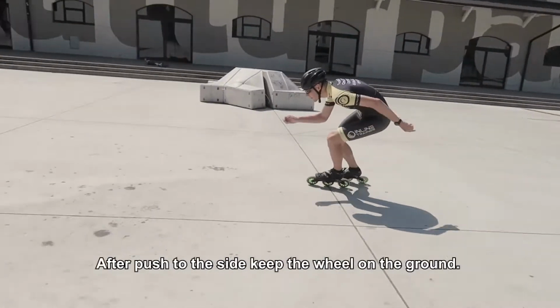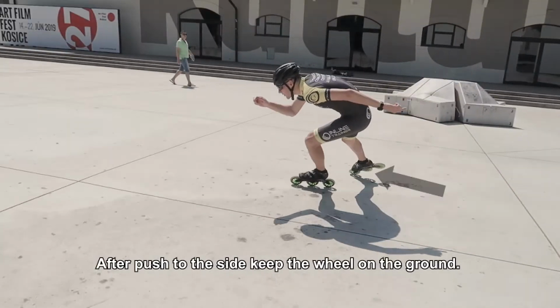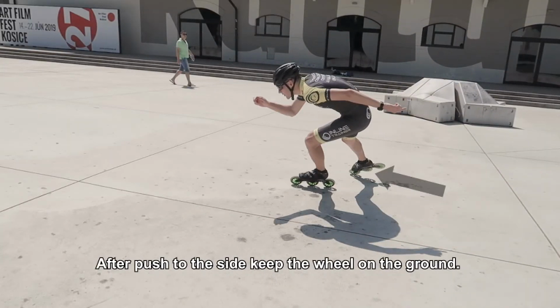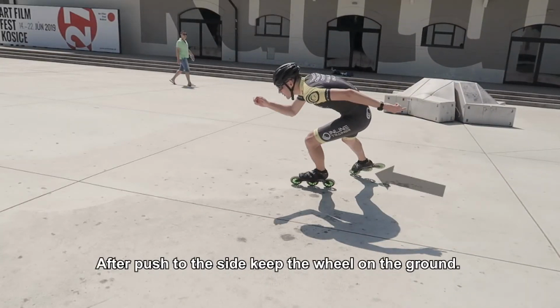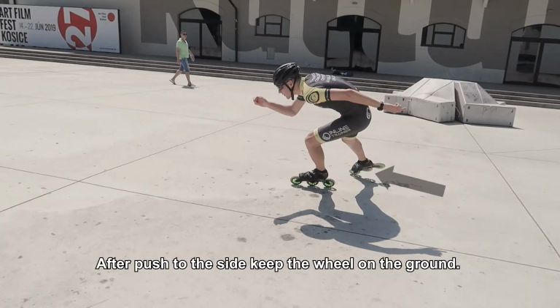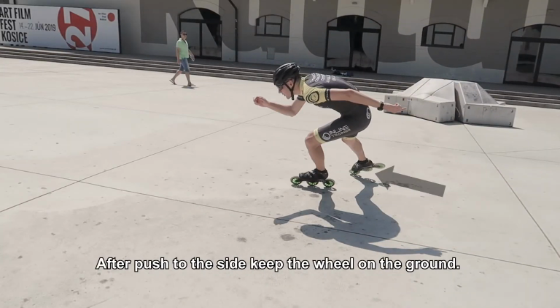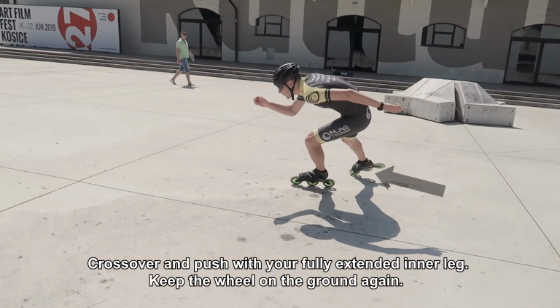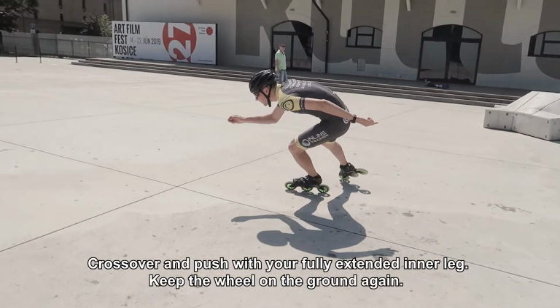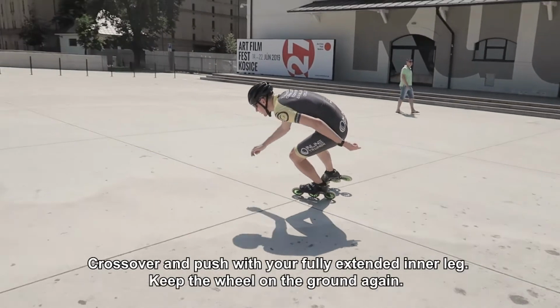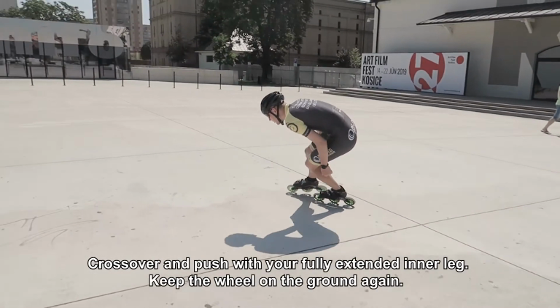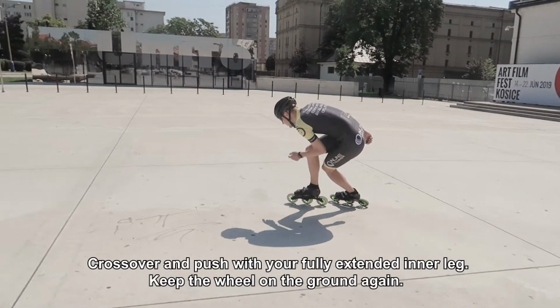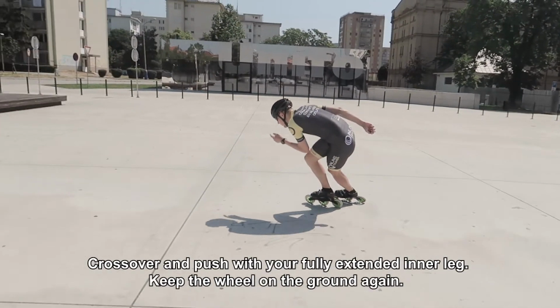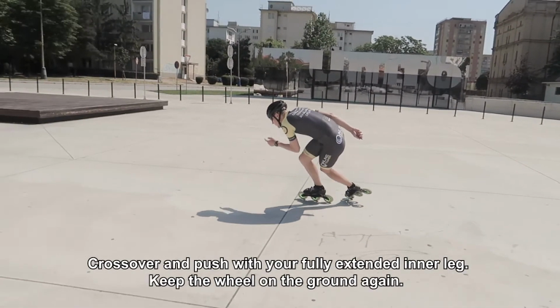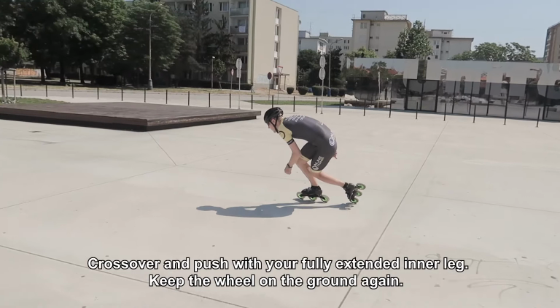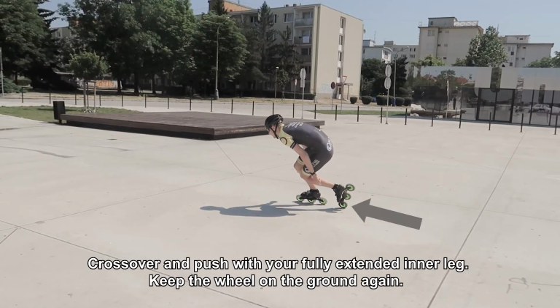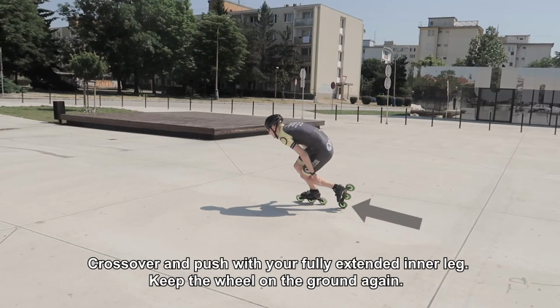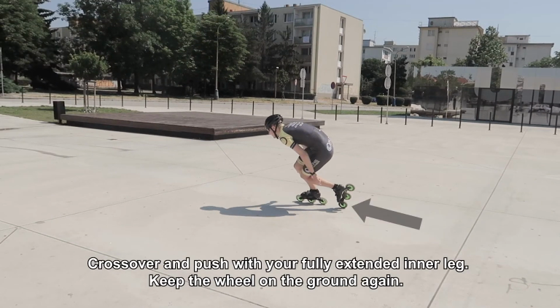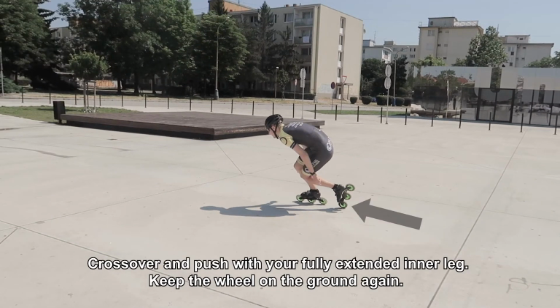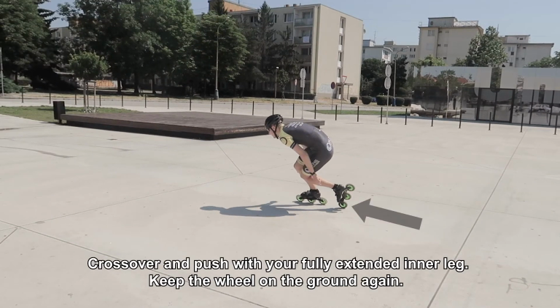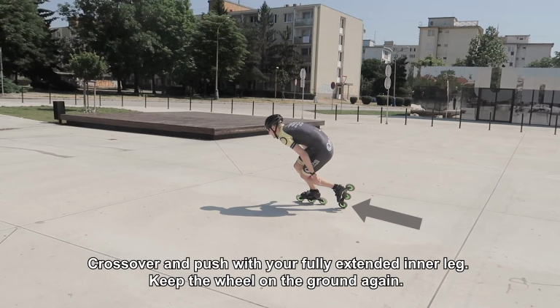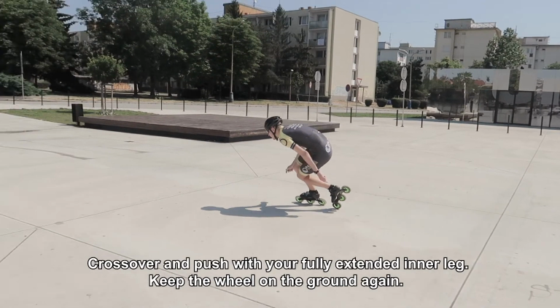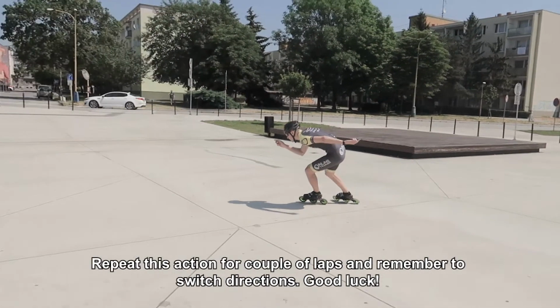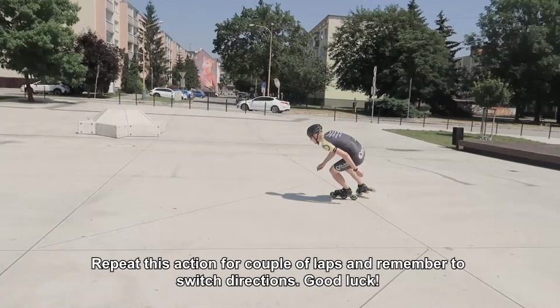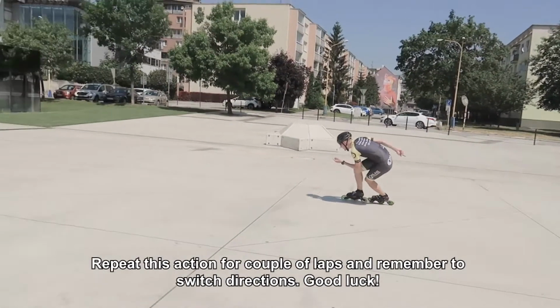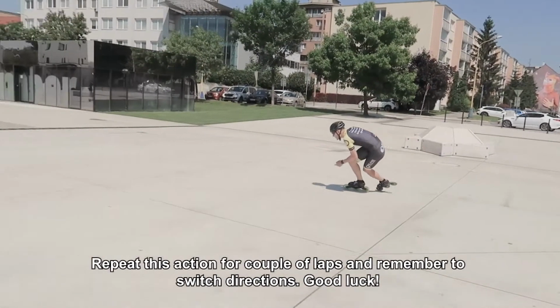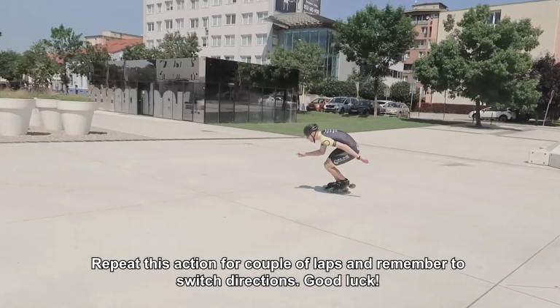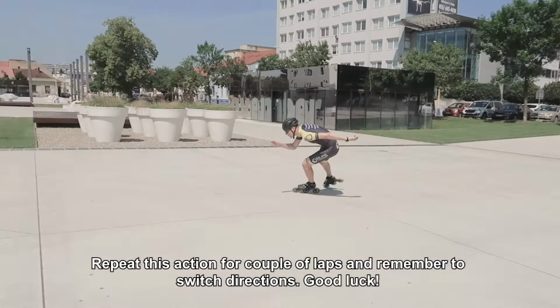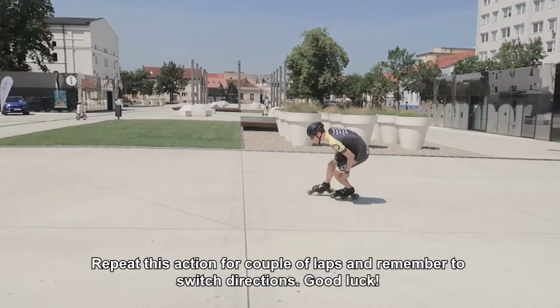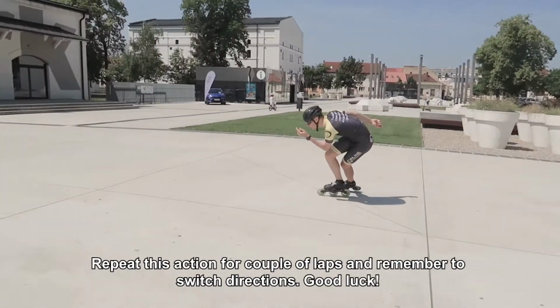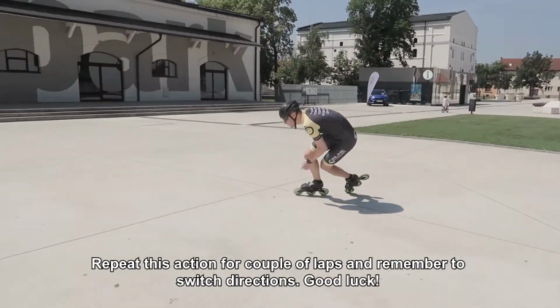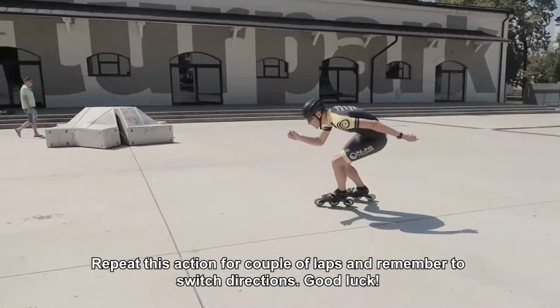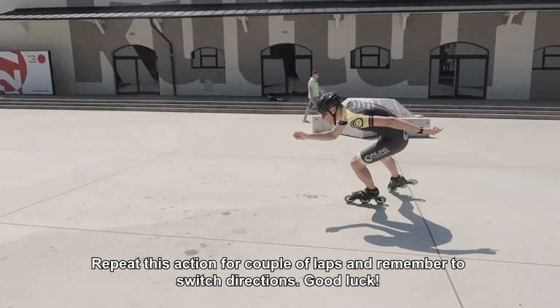After the push to the side, keep the wheel on the ground, crossover and push with a fully extended inner leg. Keep the wheel on the ground again. Repeat this action for a couple of laps and remember to switch directions. Good luck!